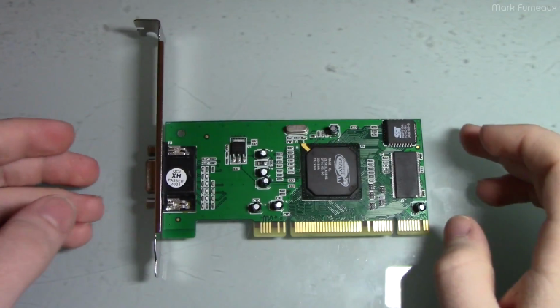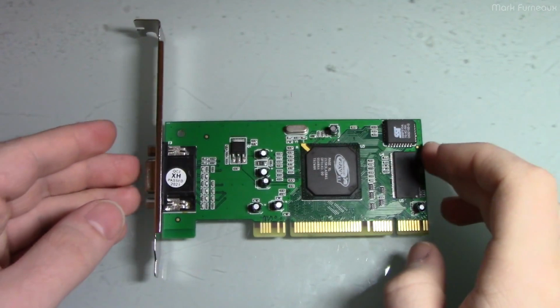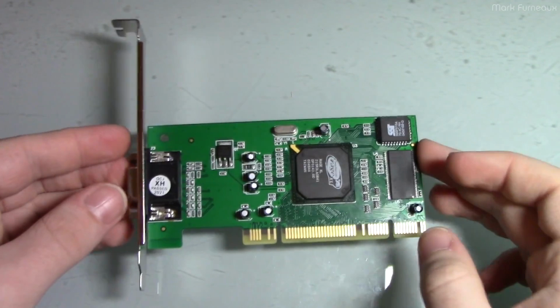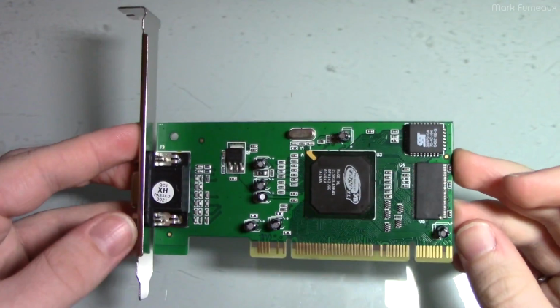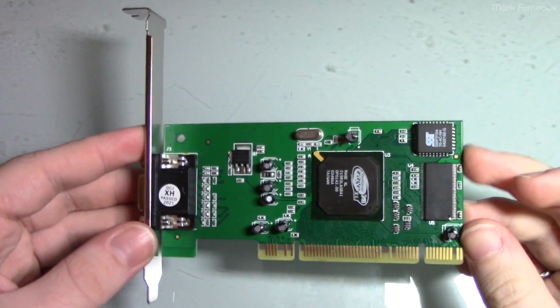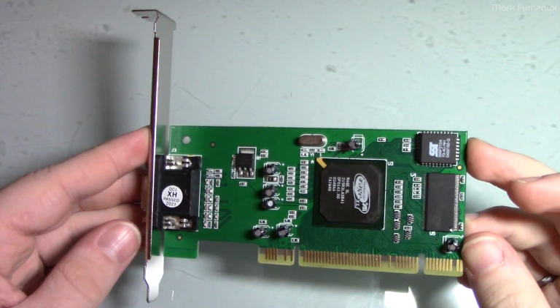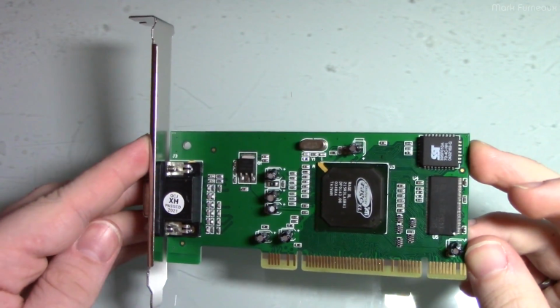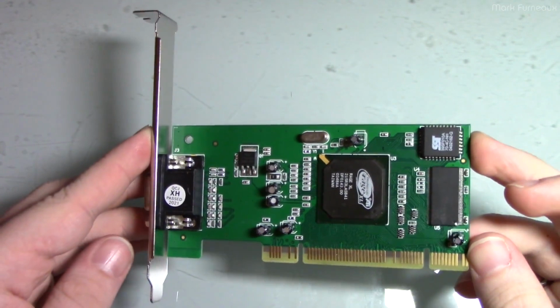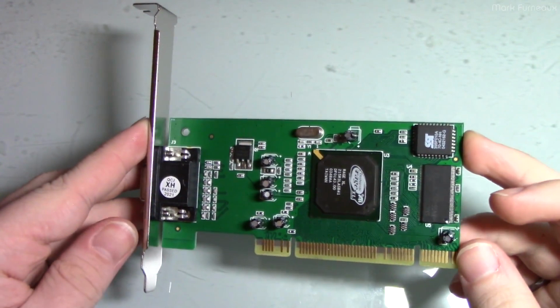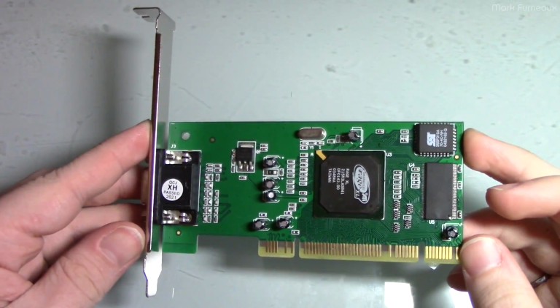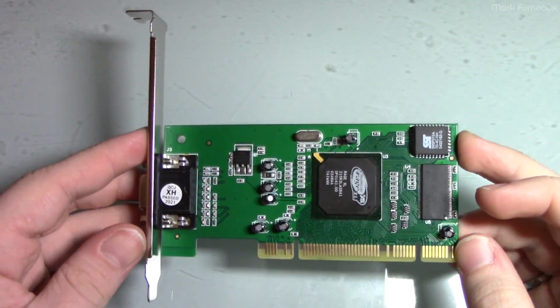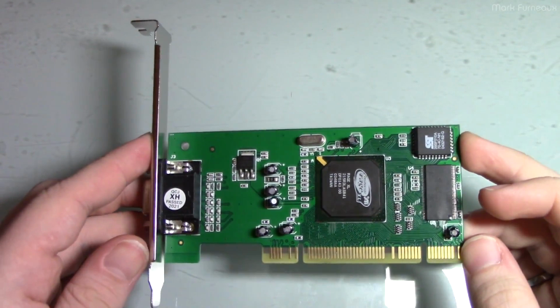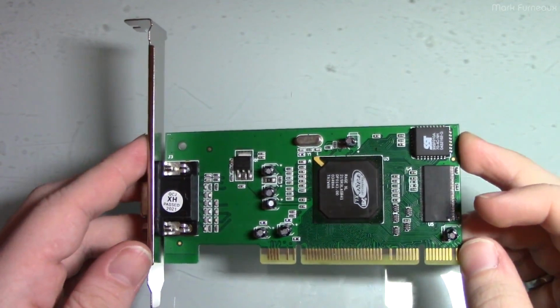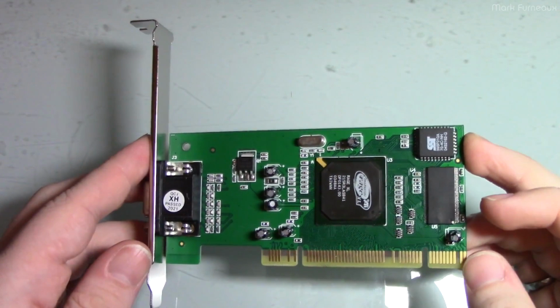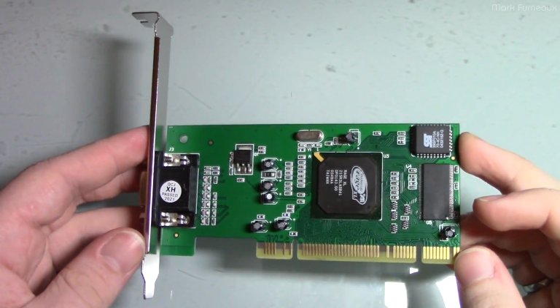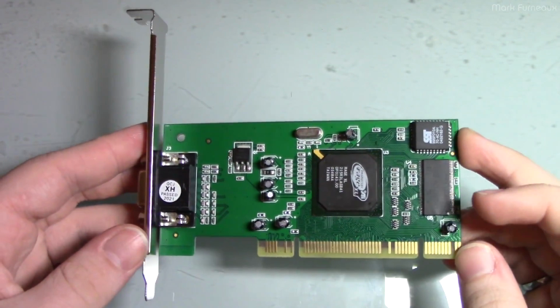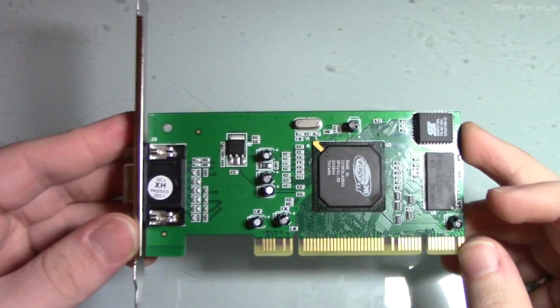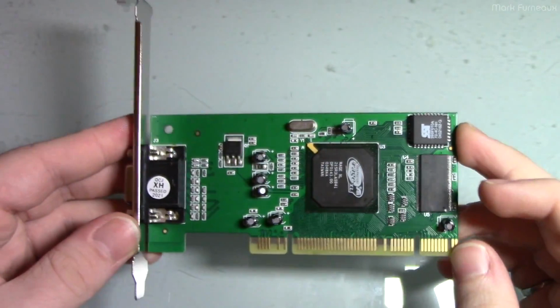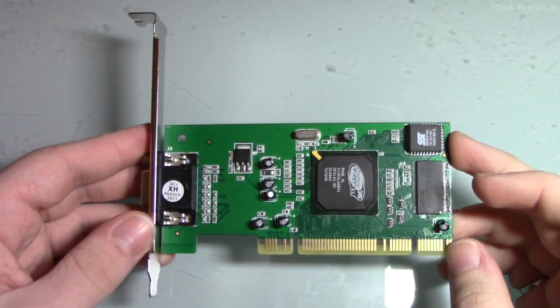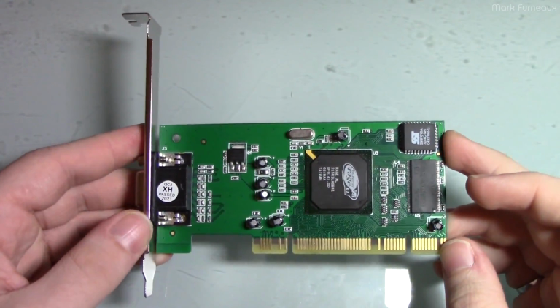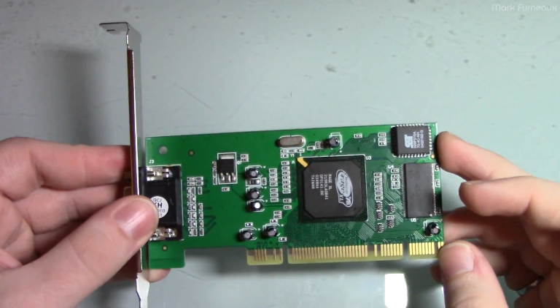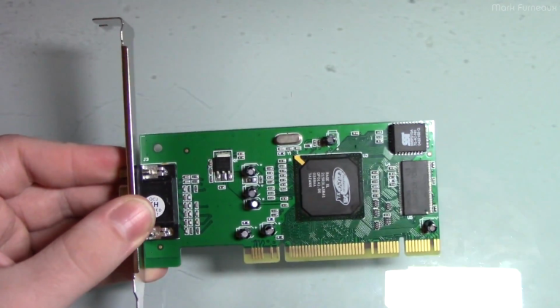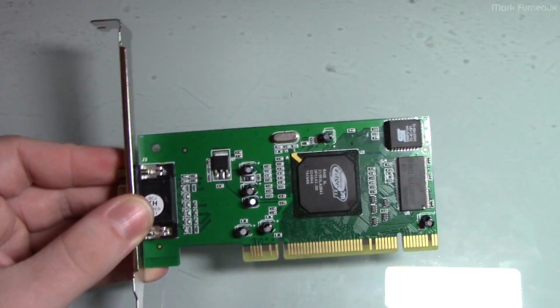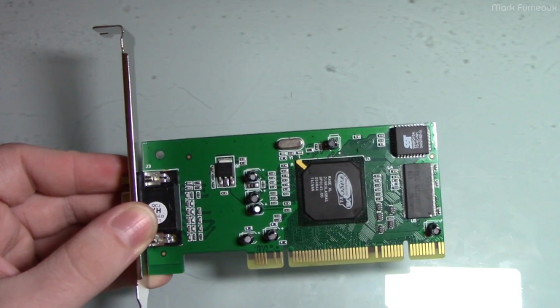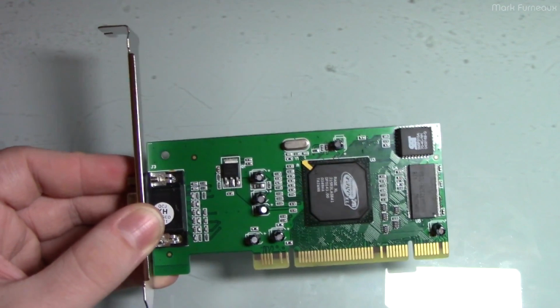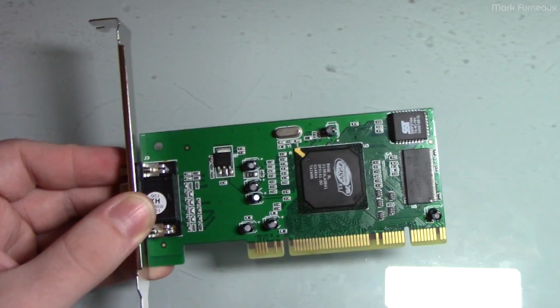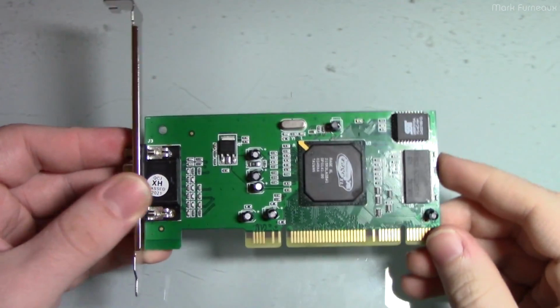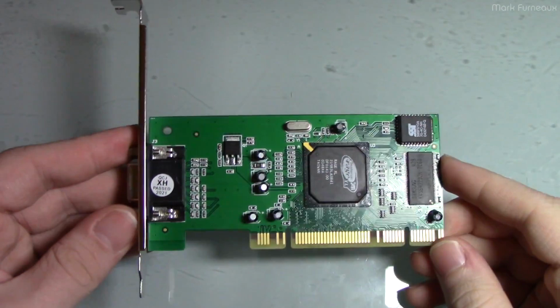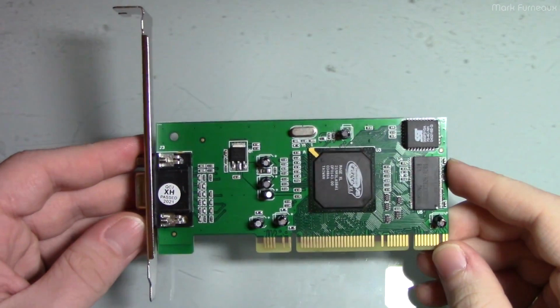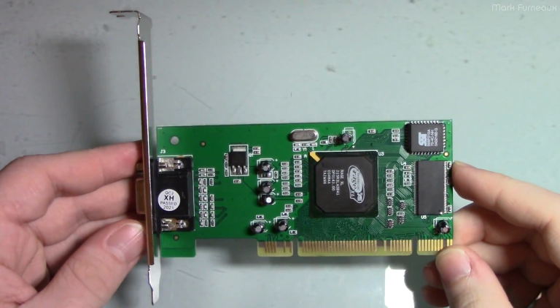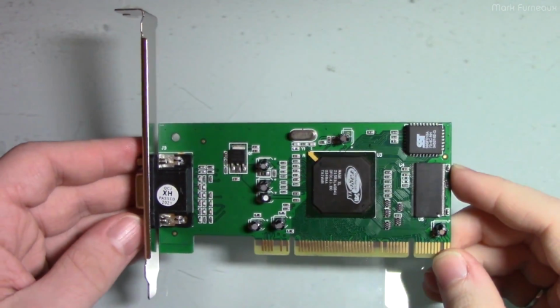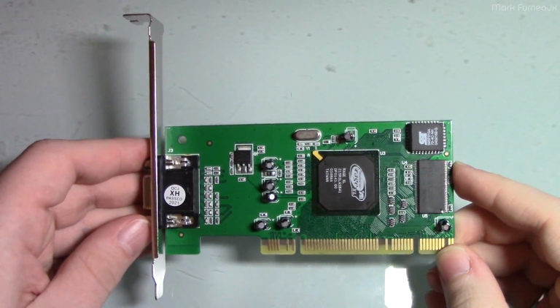Howdy folks. If you watched my recent video on an IDE to SD card adapter, I mentioned that I was working on an i586 project. This is another video that's going to come out of that project, and eventually I will do a video on that PC itself, but for now I'm splitting this out because I think it's interesting on its own.